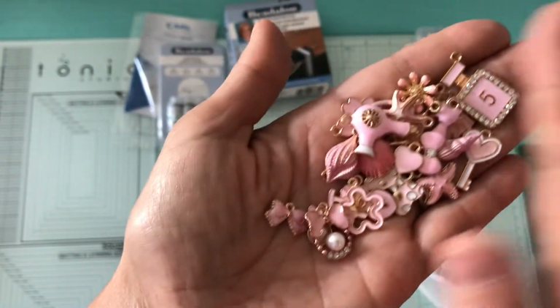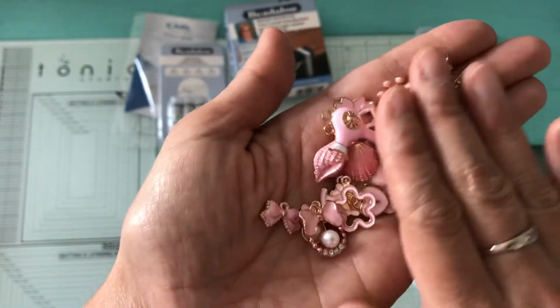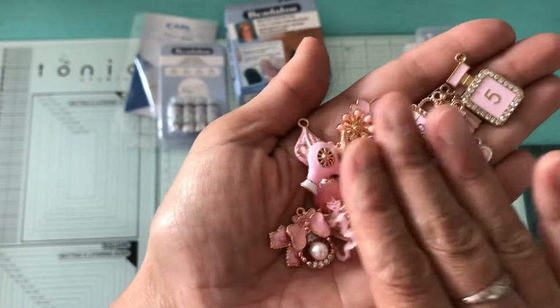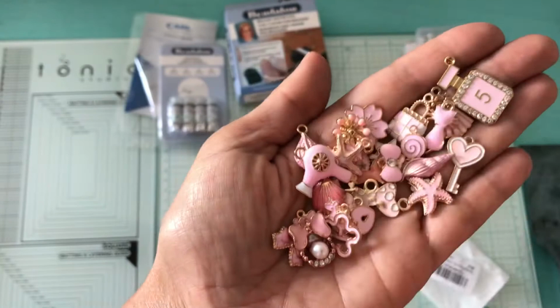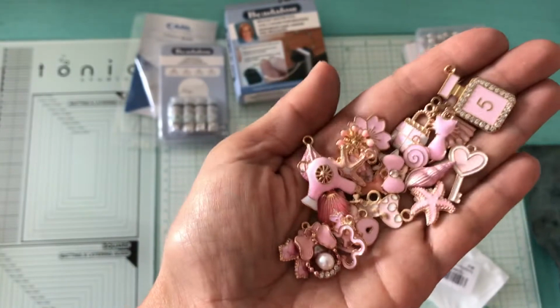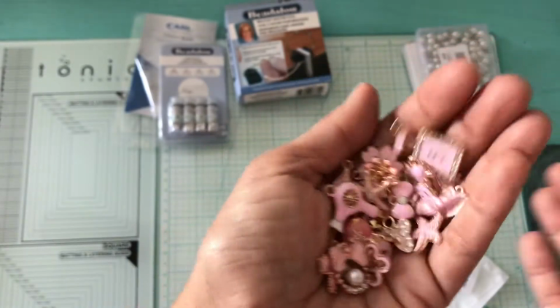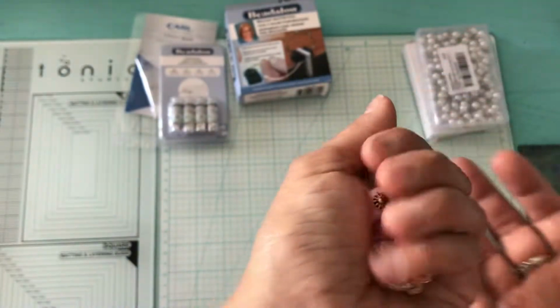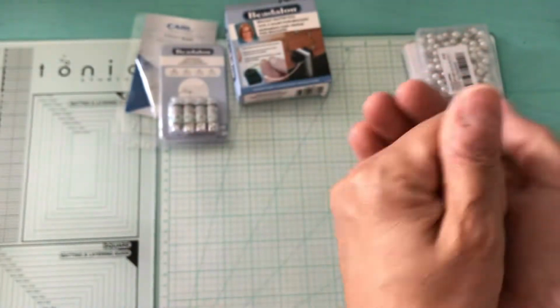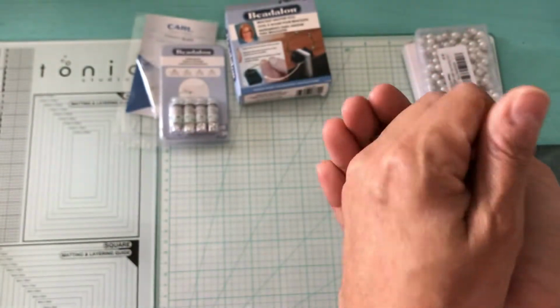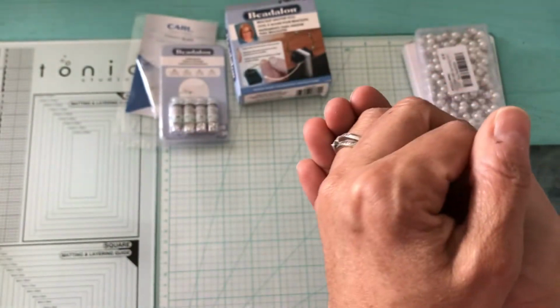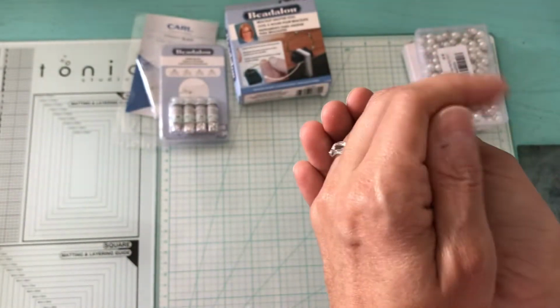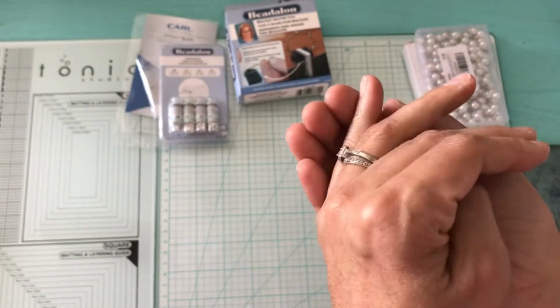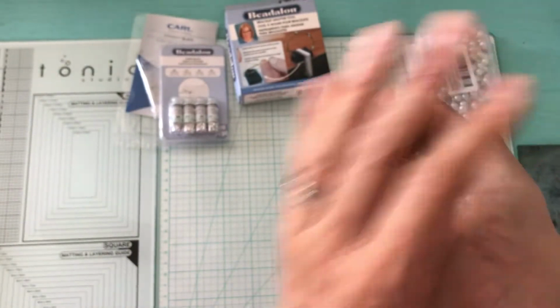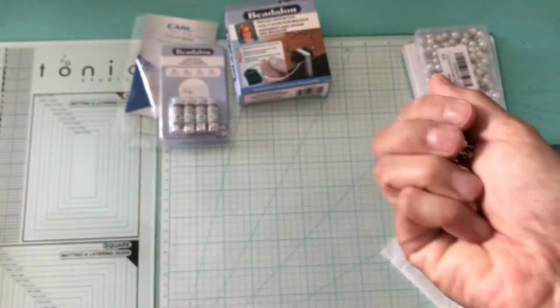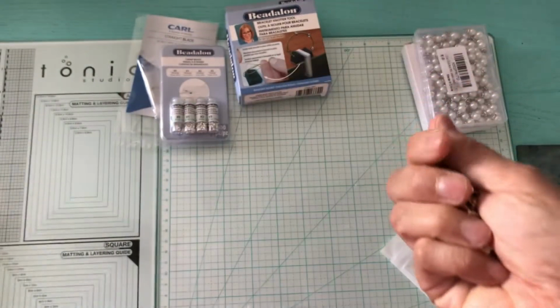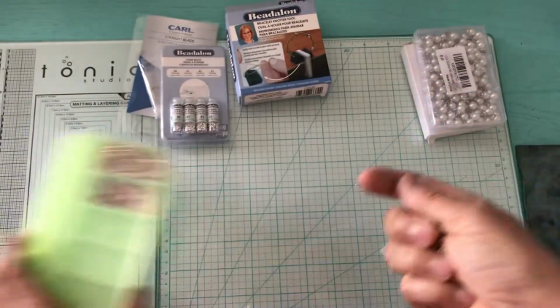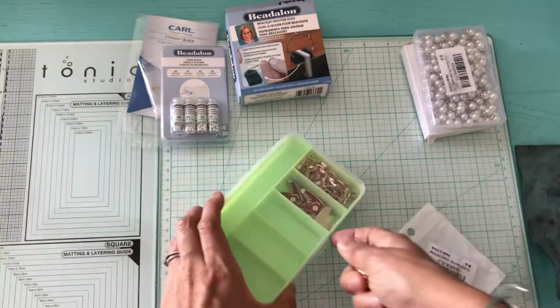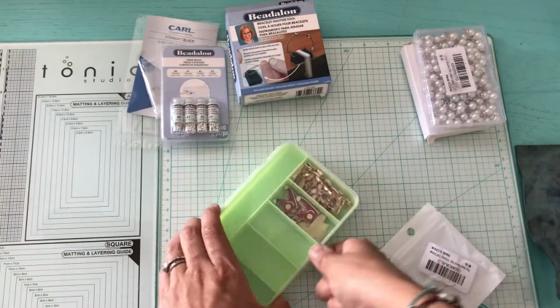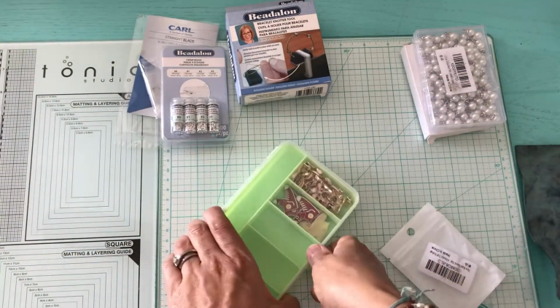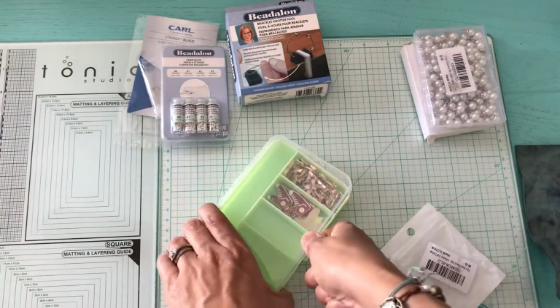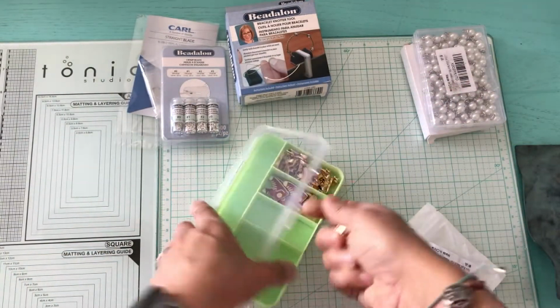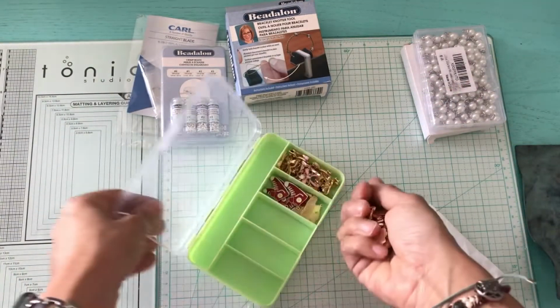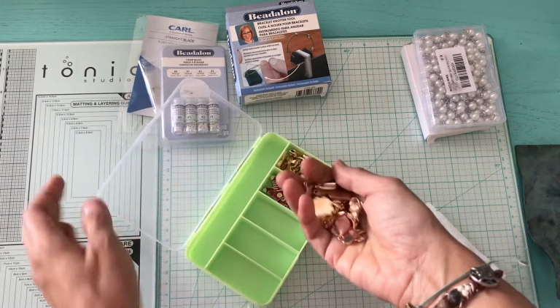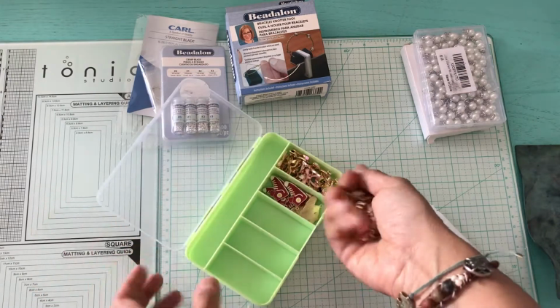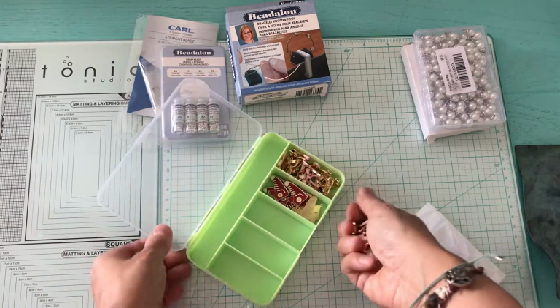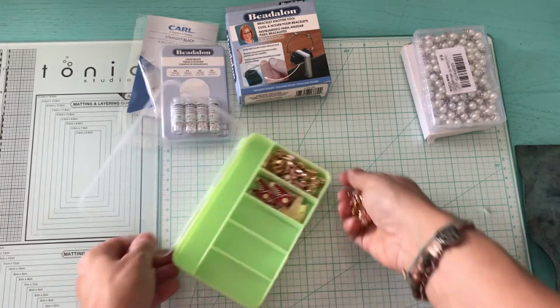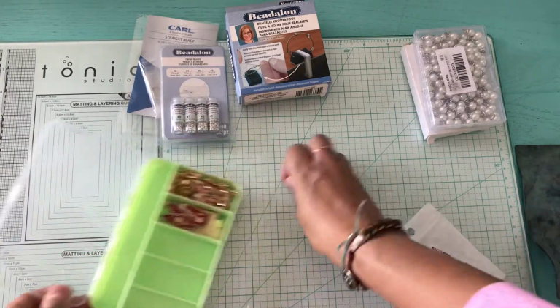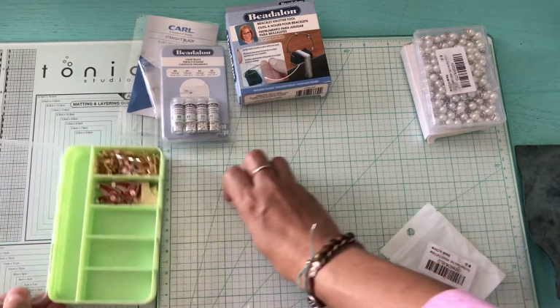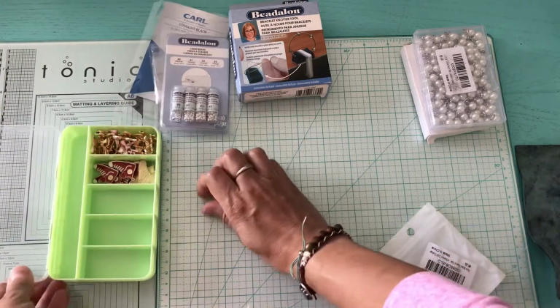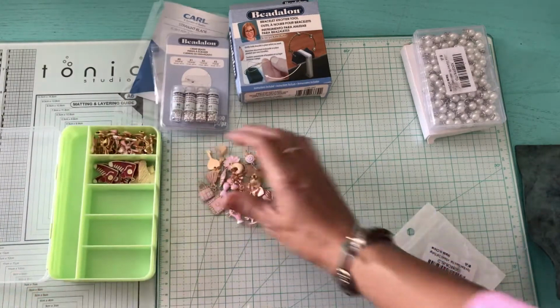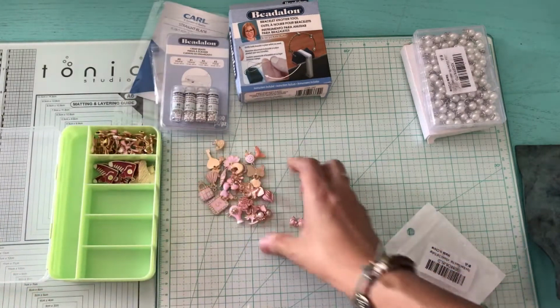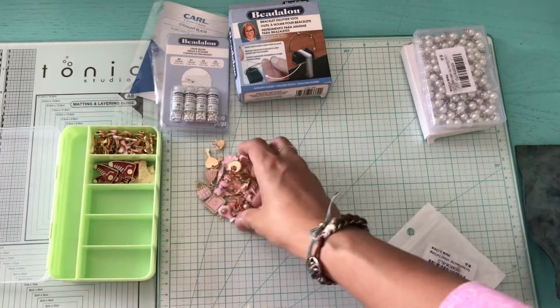I thought they were cute, so I'm going to put them in my charm case. First I'm going to separate them.